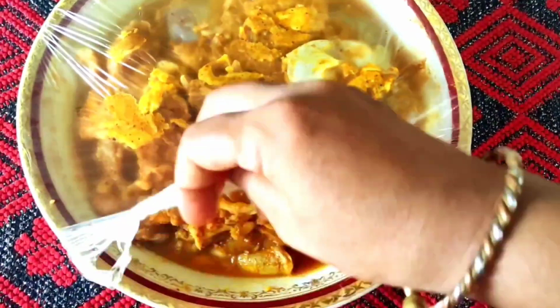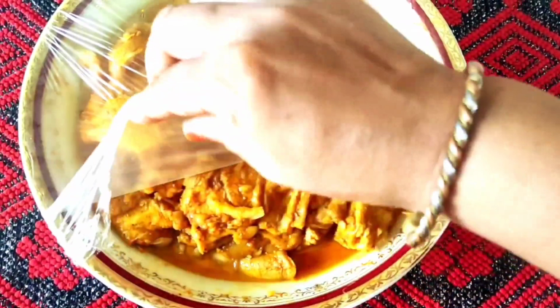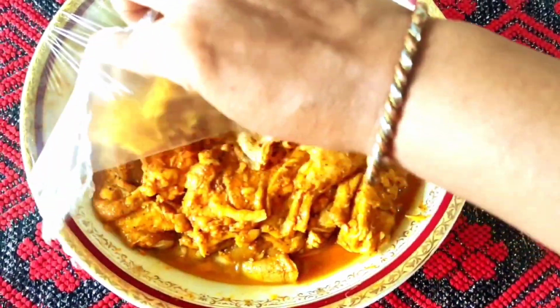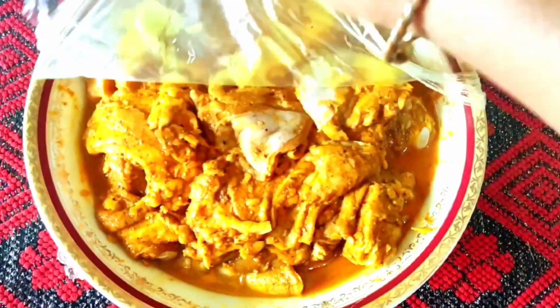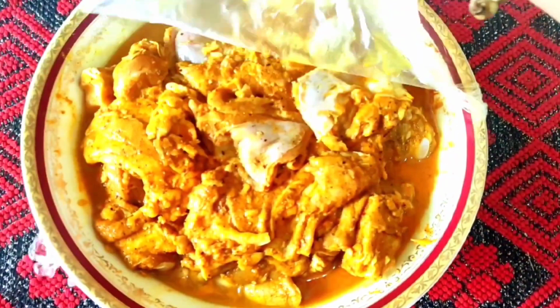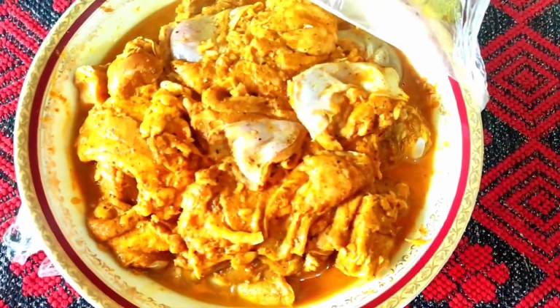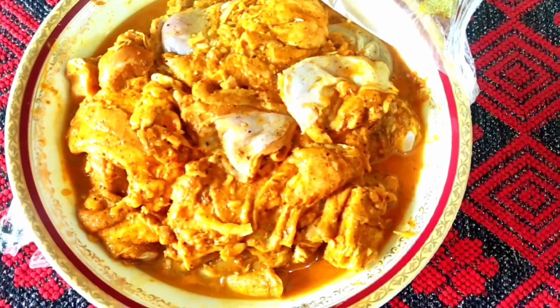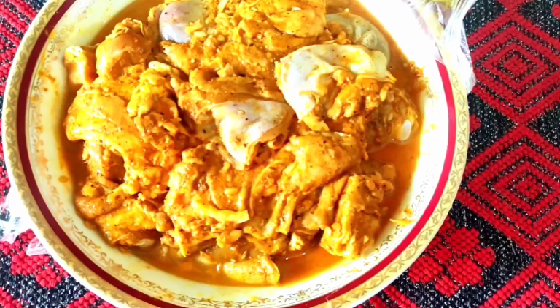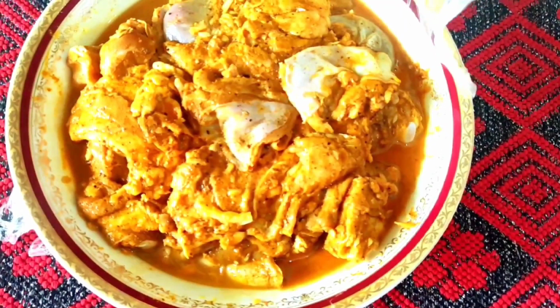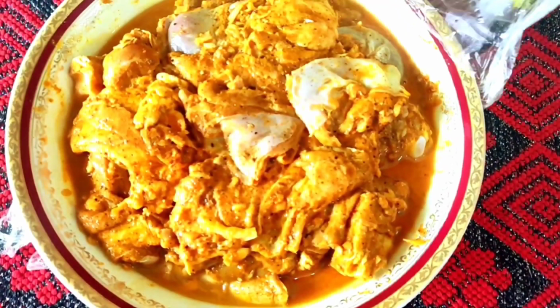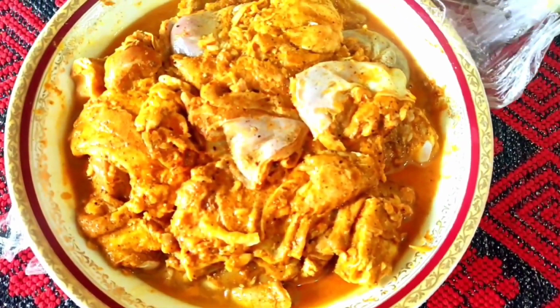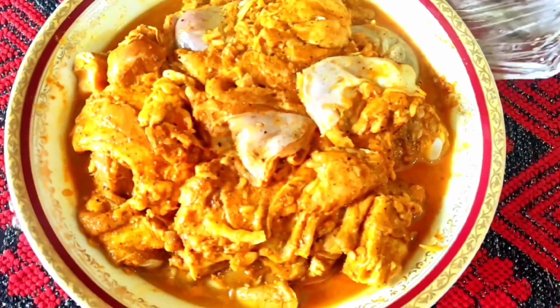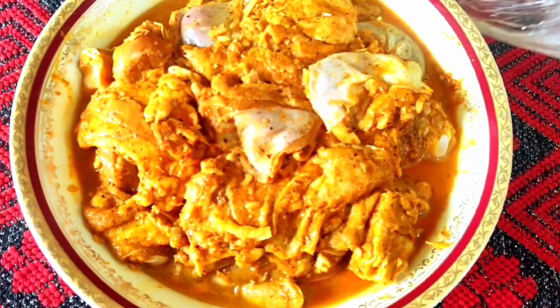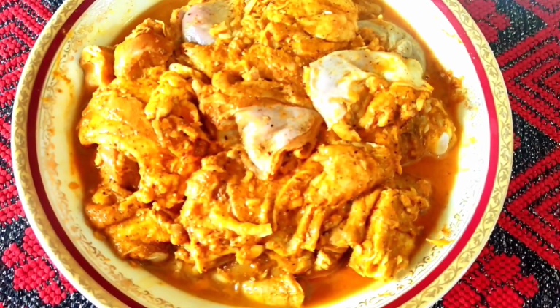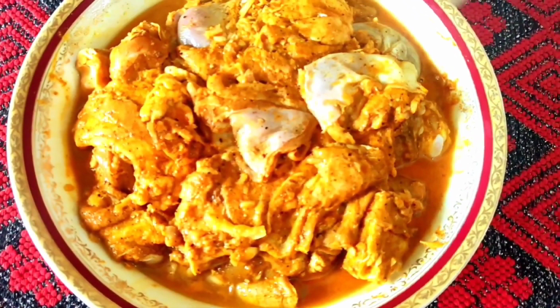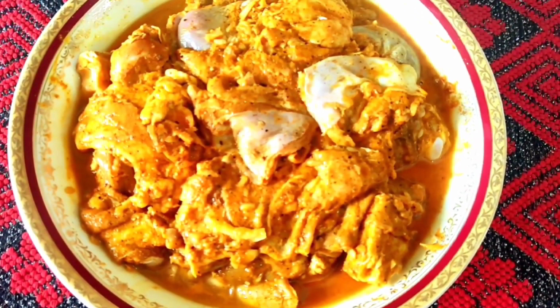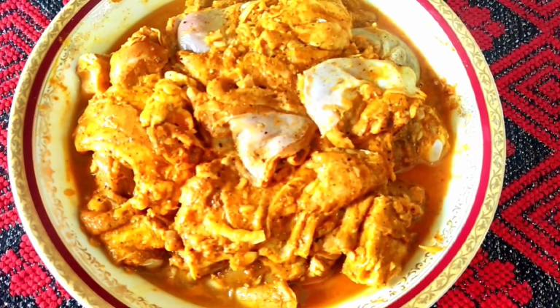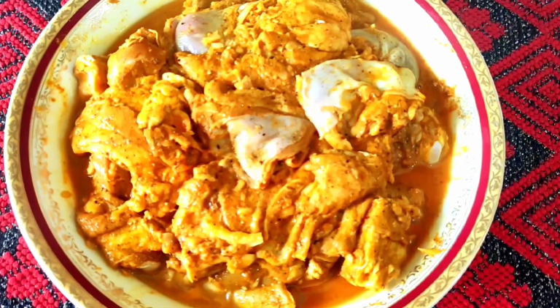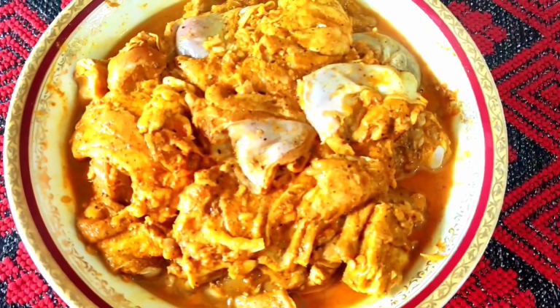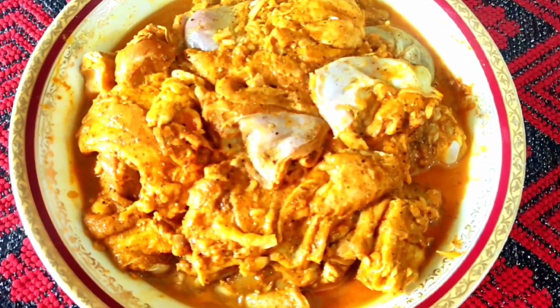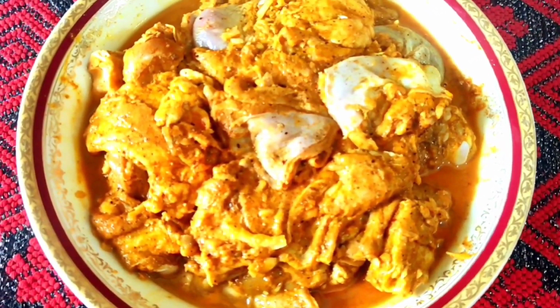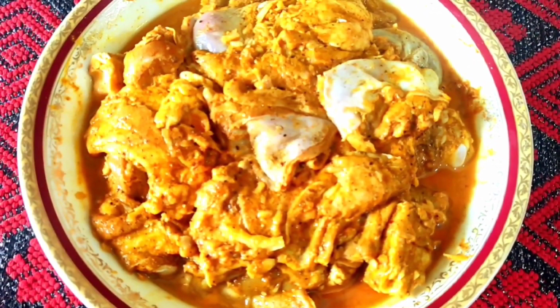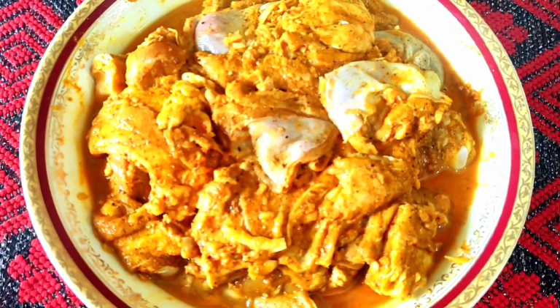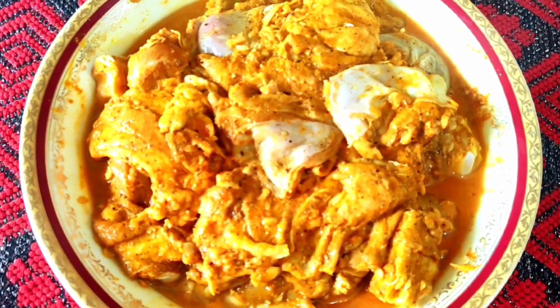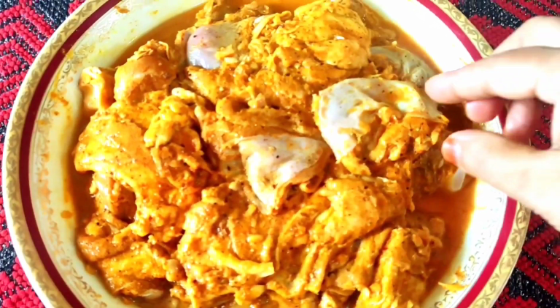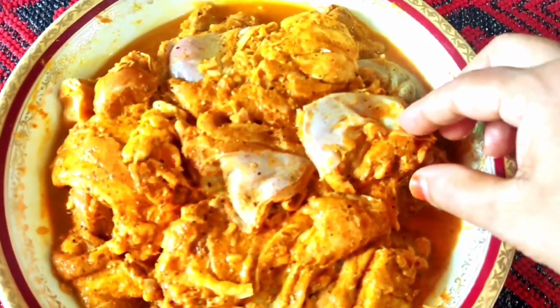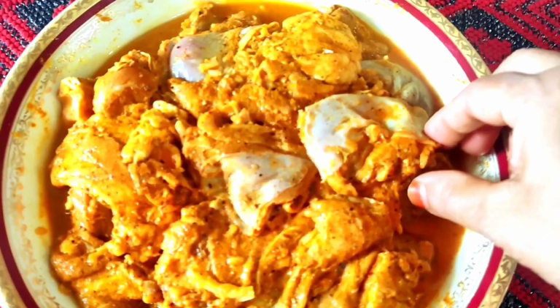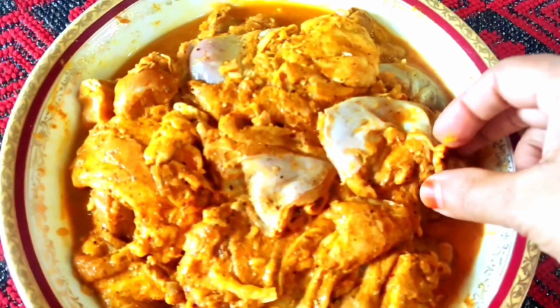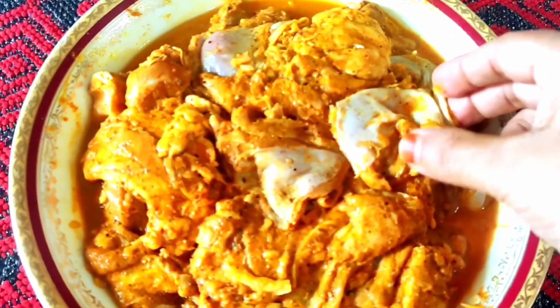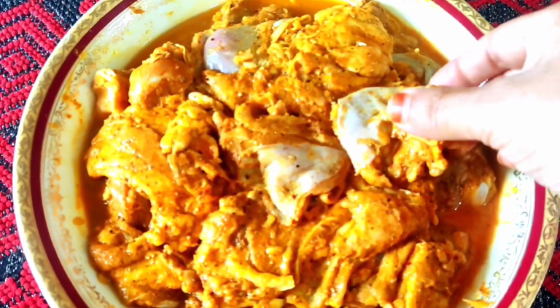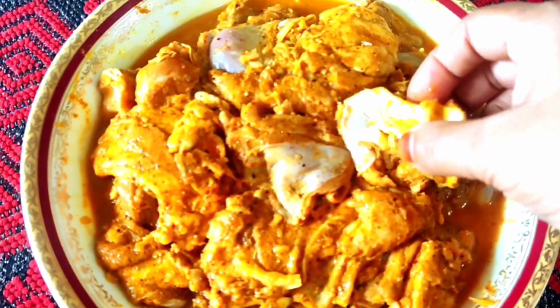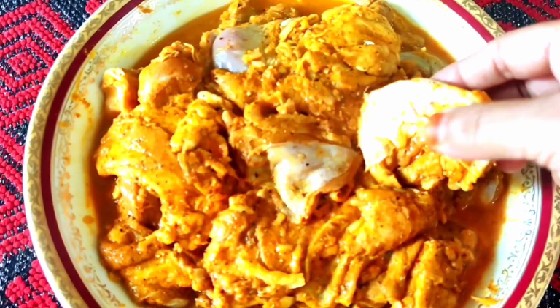I don't have a lot of fish. I have a lot of fish. First, I have a half cup.